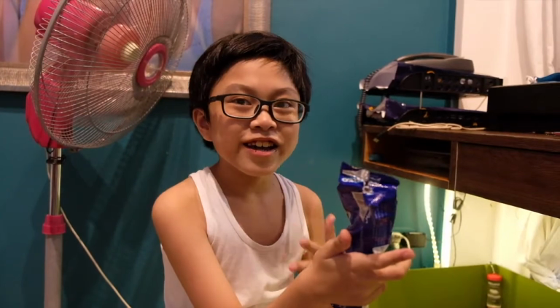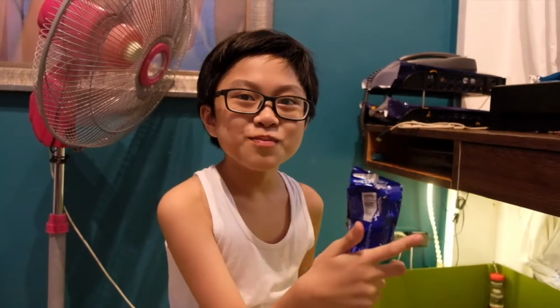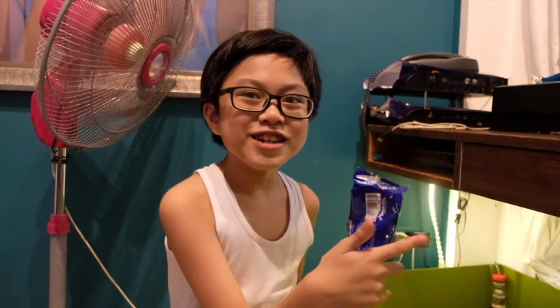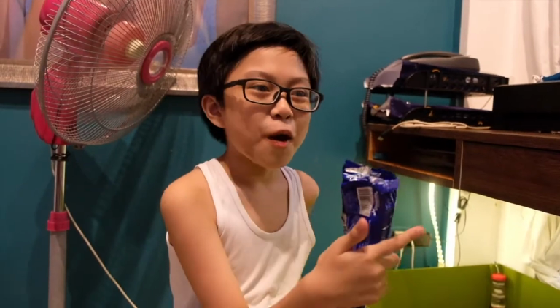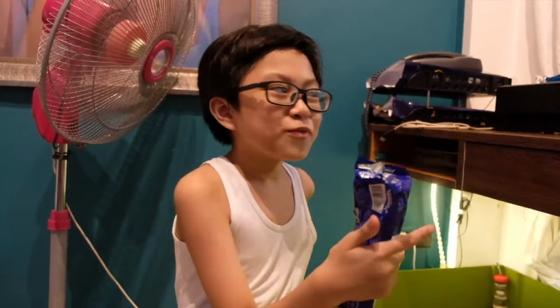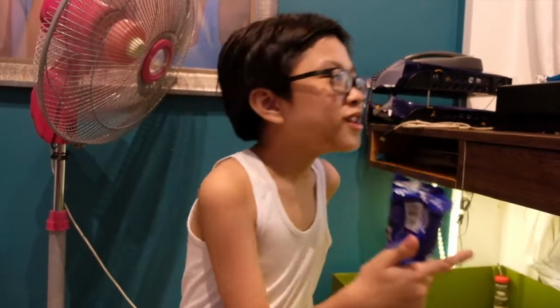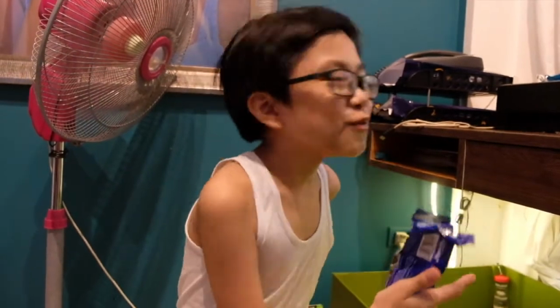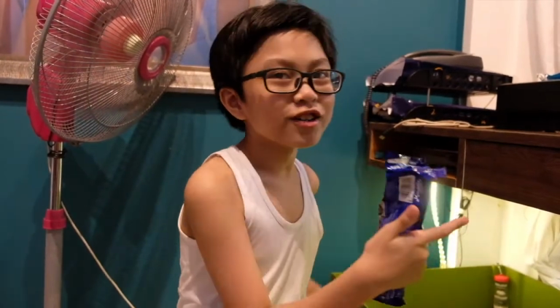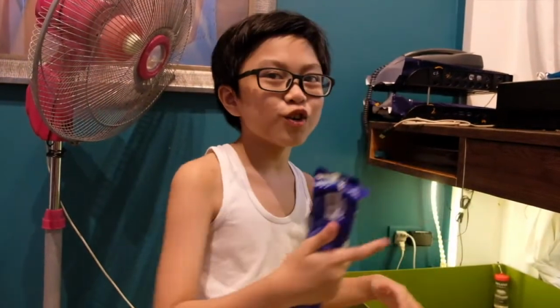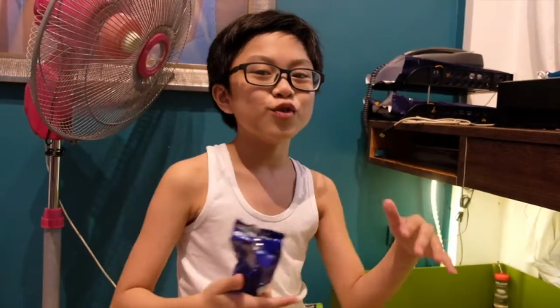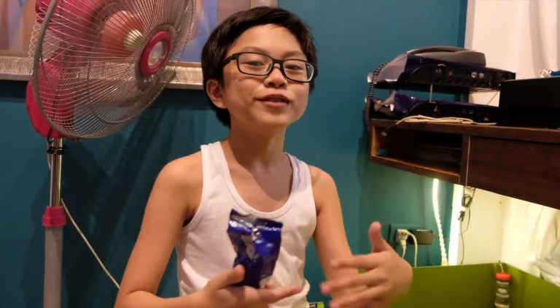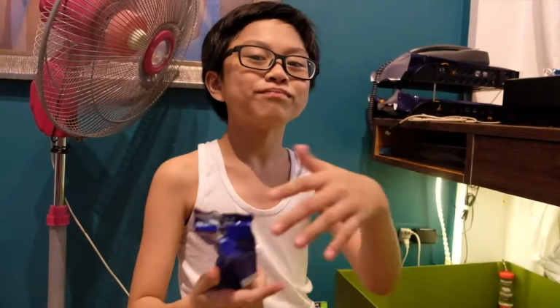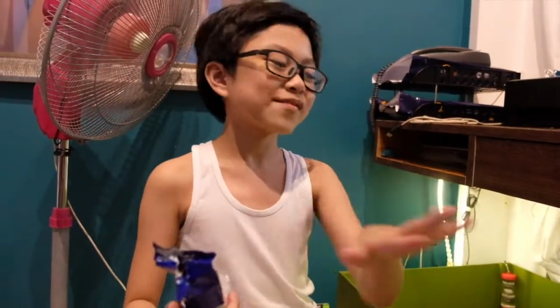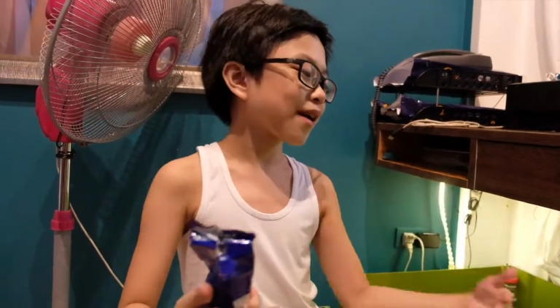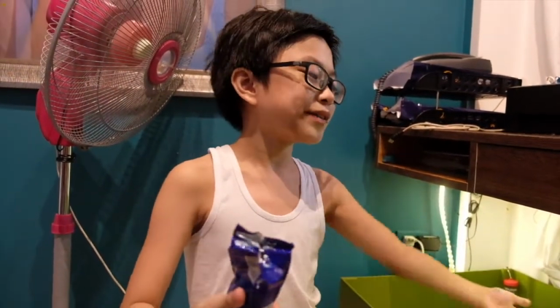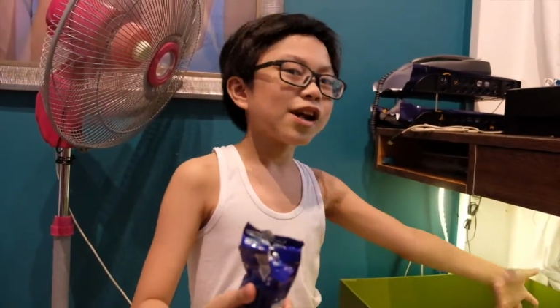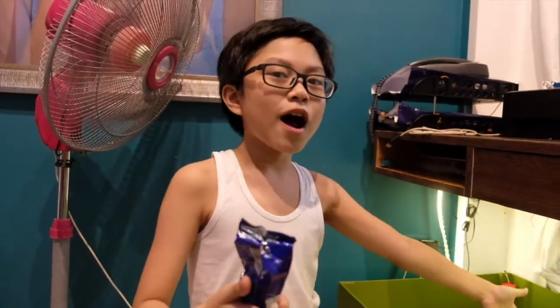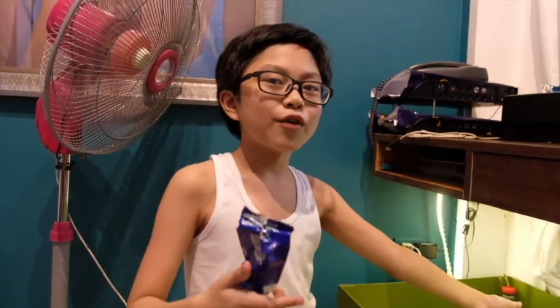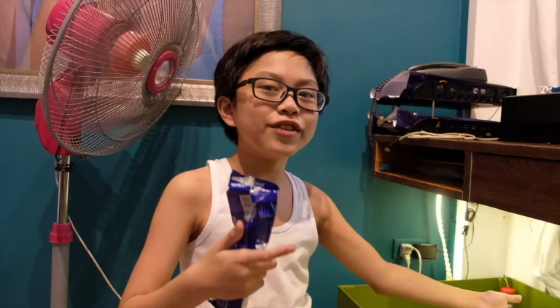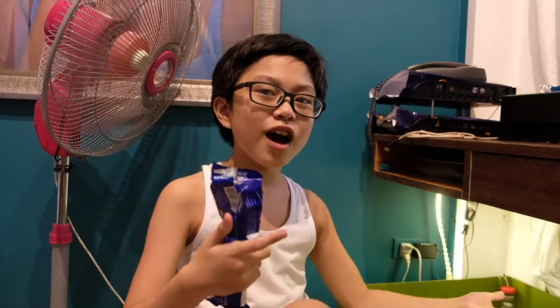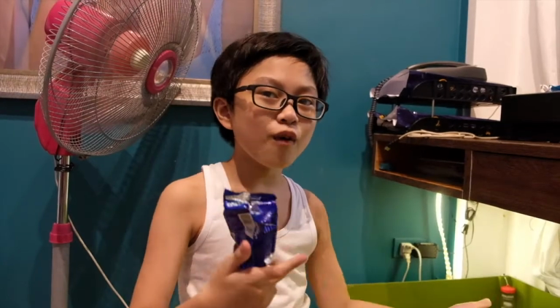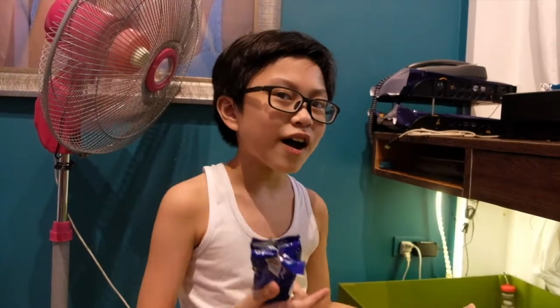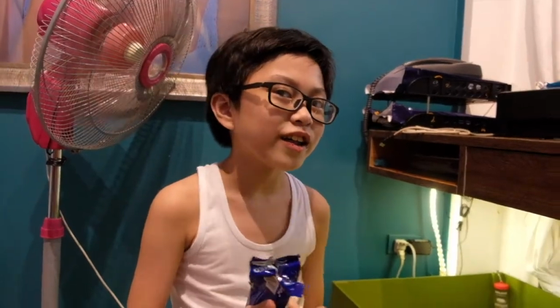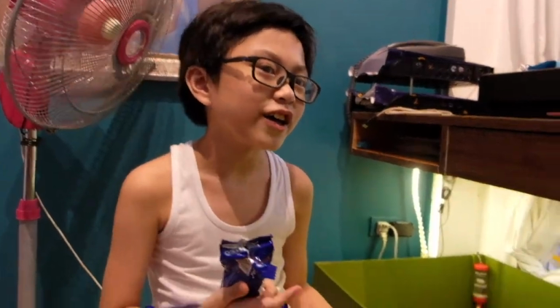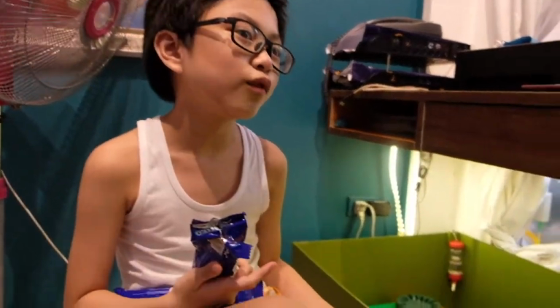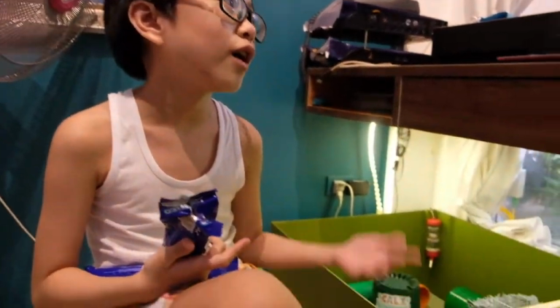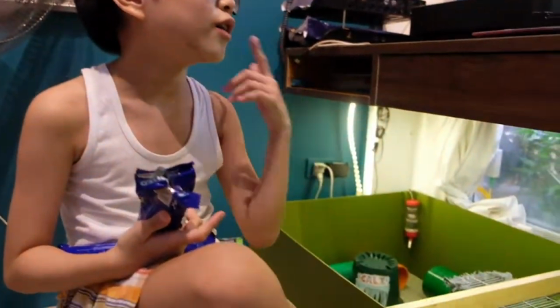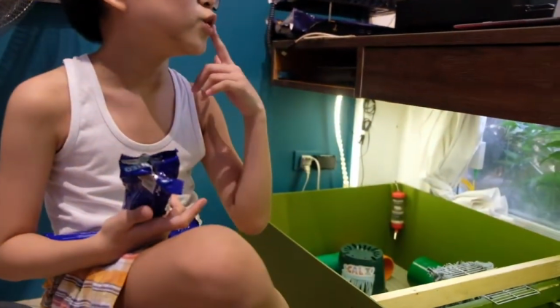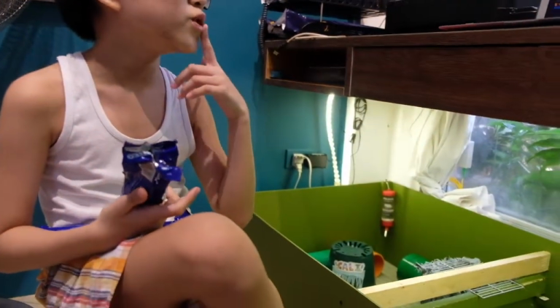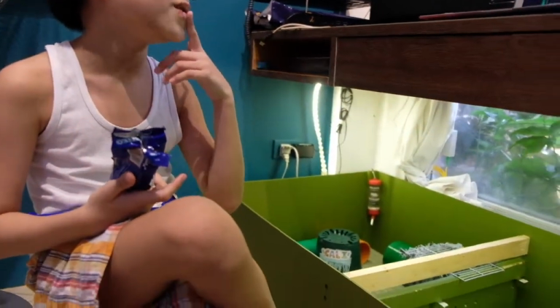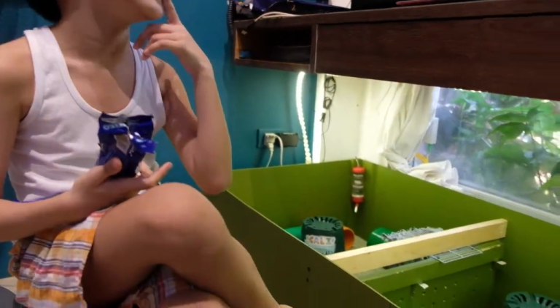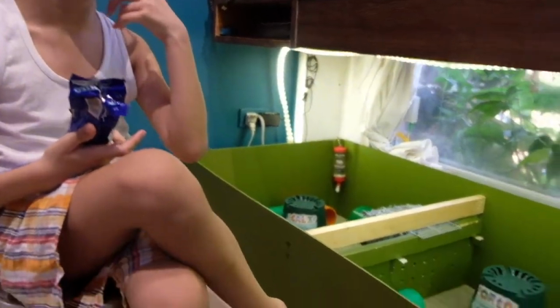It's me! Today we're going to show you our DIY cage for our two guinea pigs.